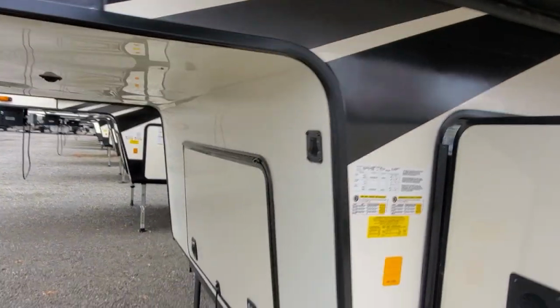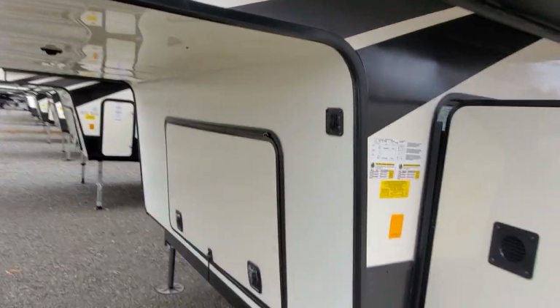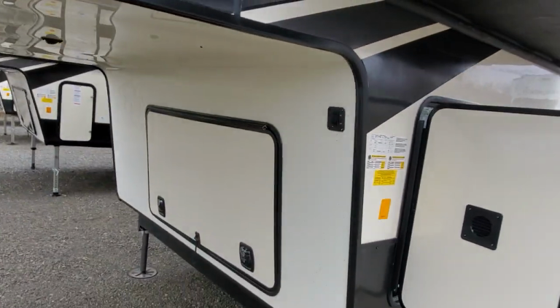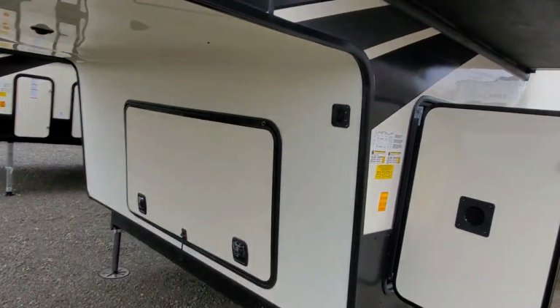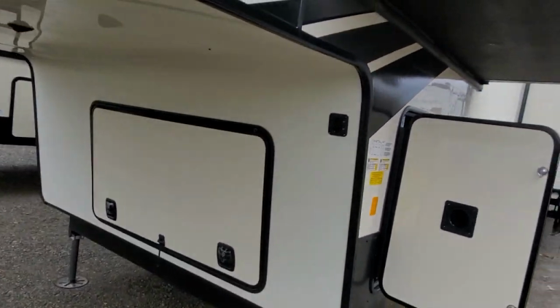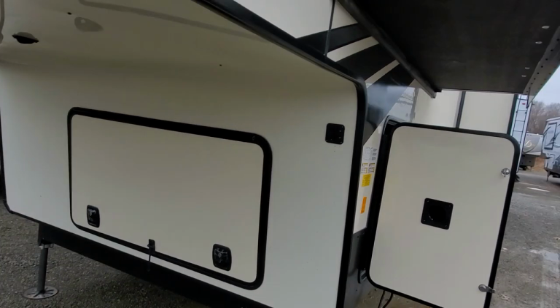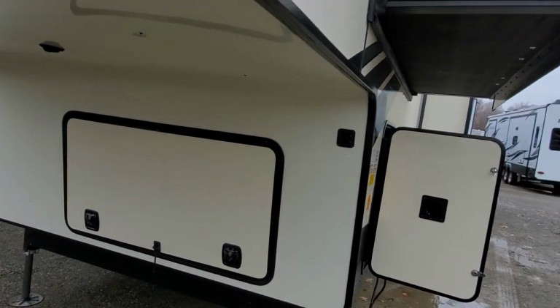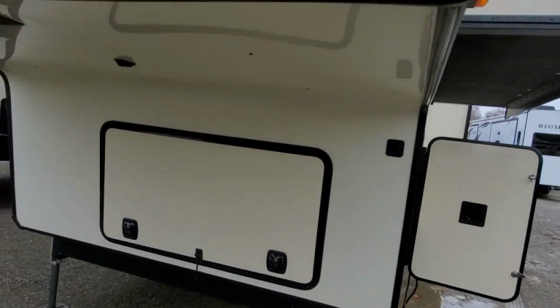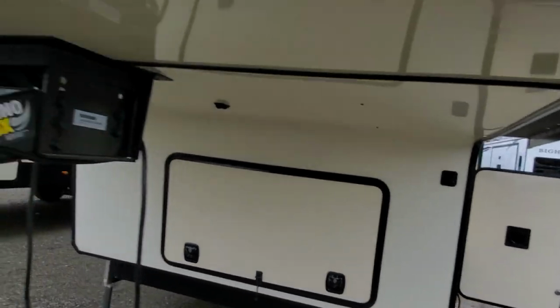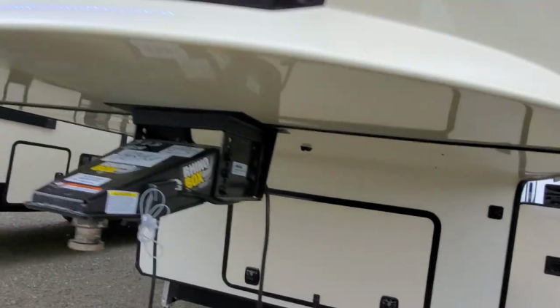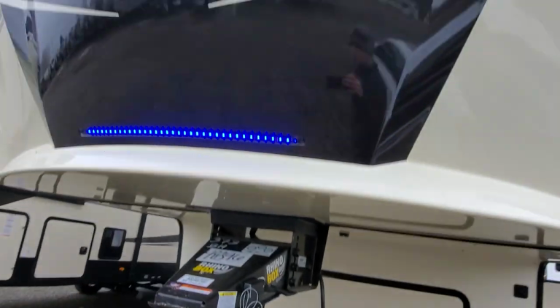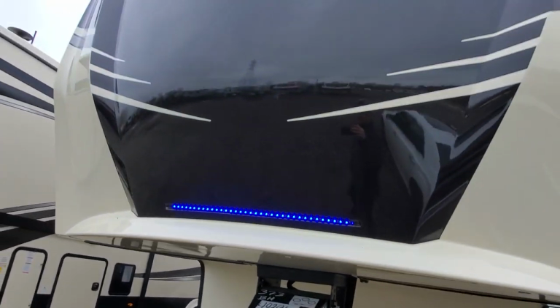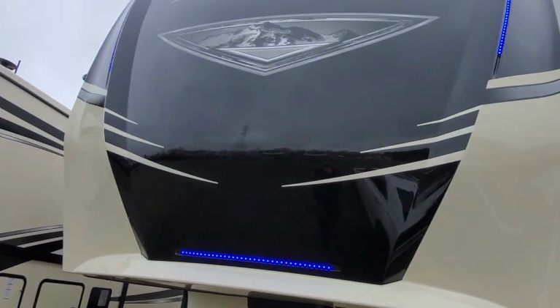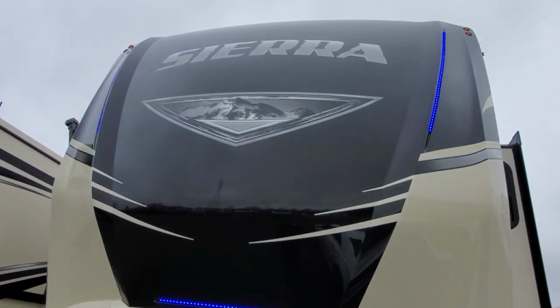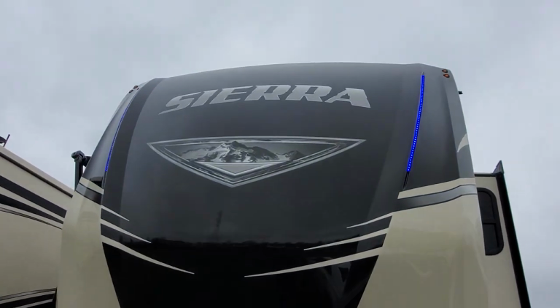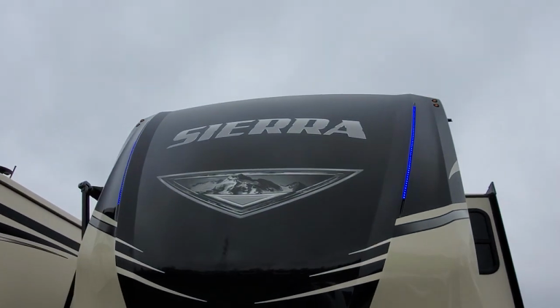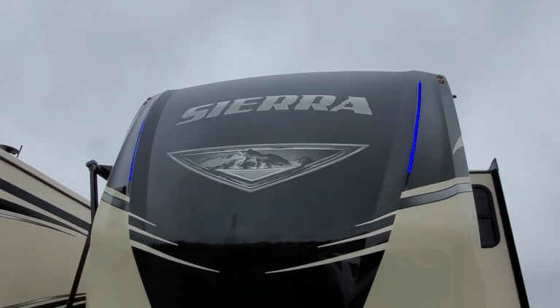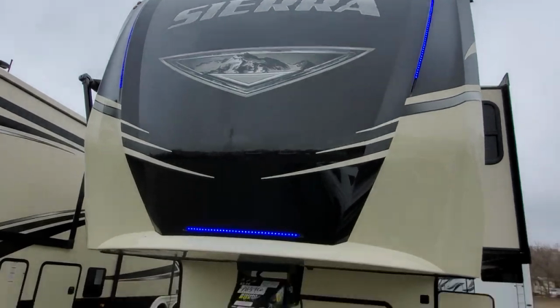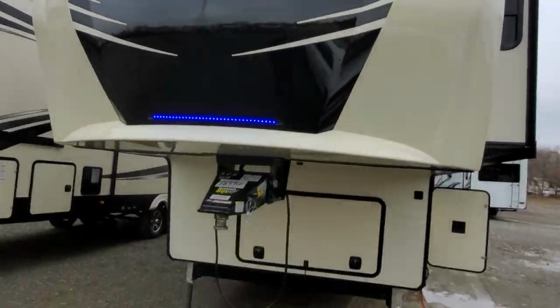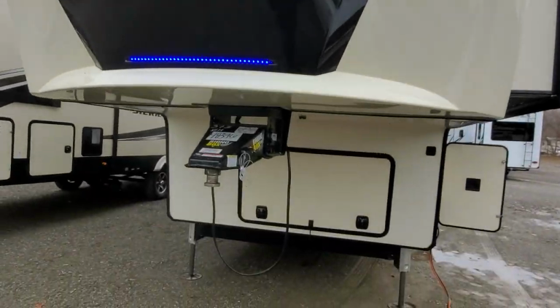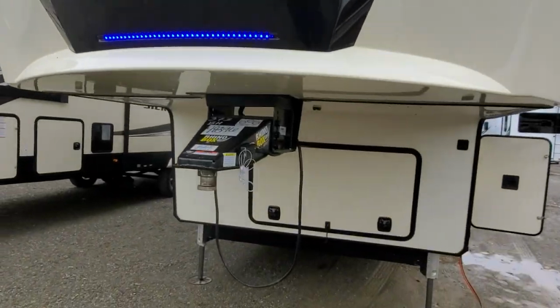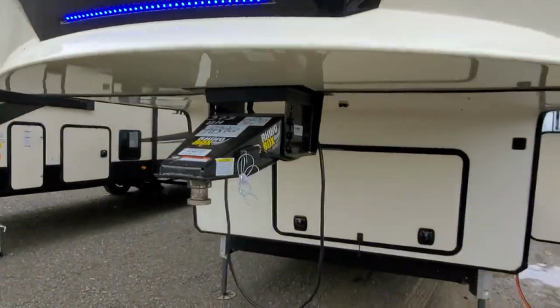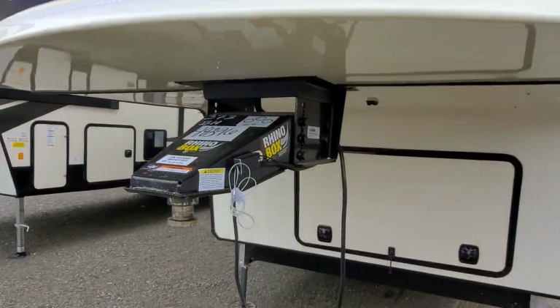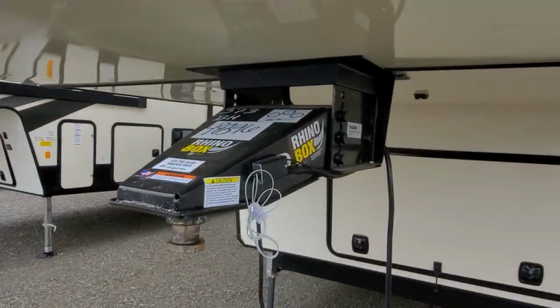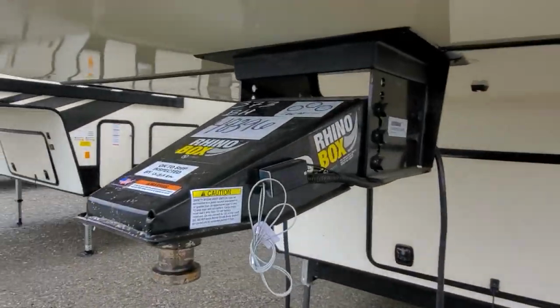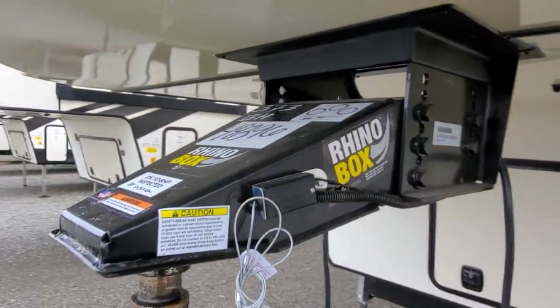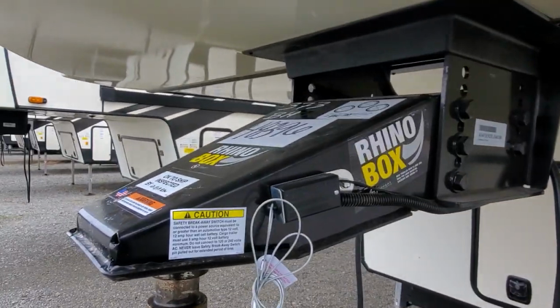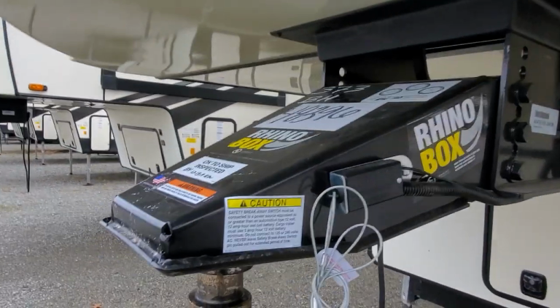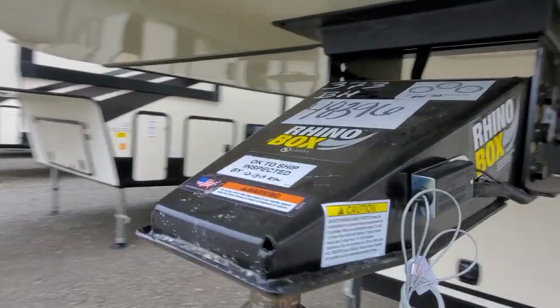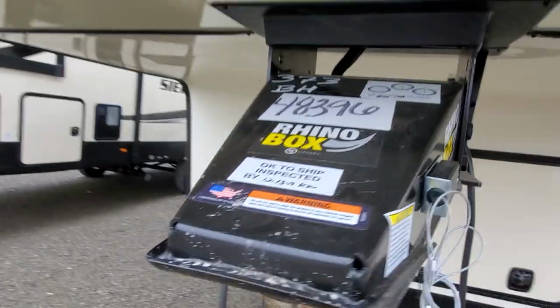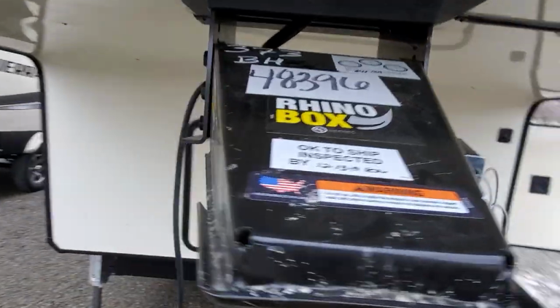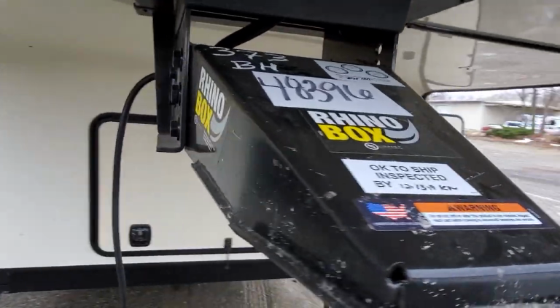Up around the front you've got more storage, a light switch on the top right that controls these nice blue lights. With the new models they've come out with the Rhino box, which is still a Lippert system.